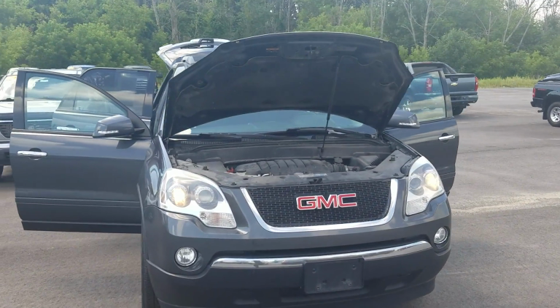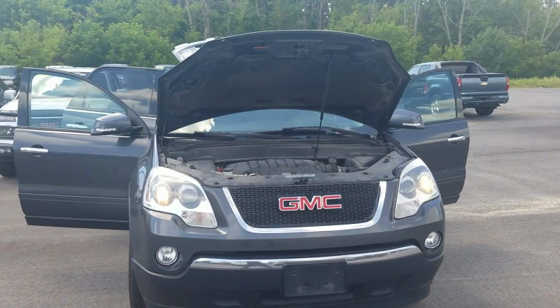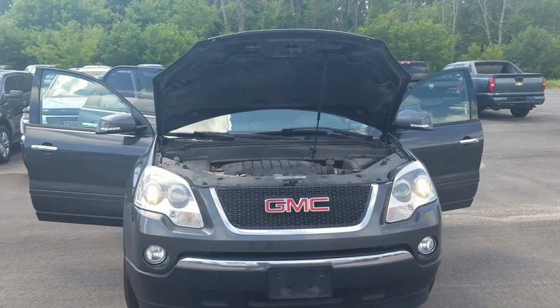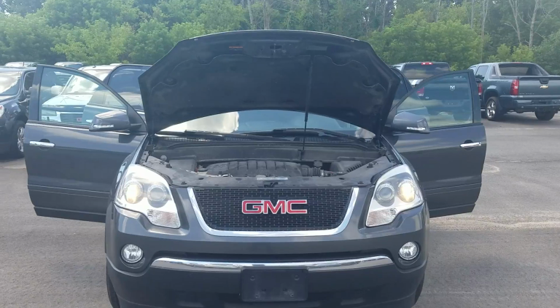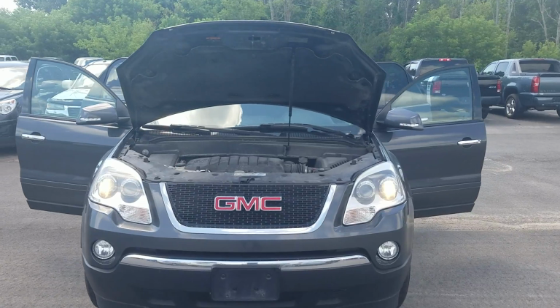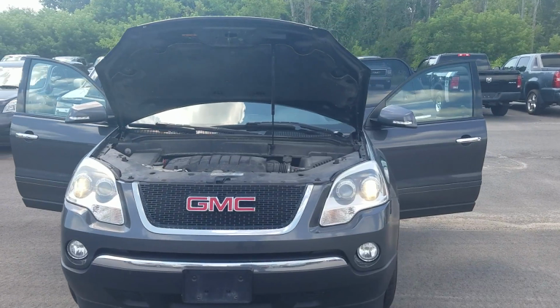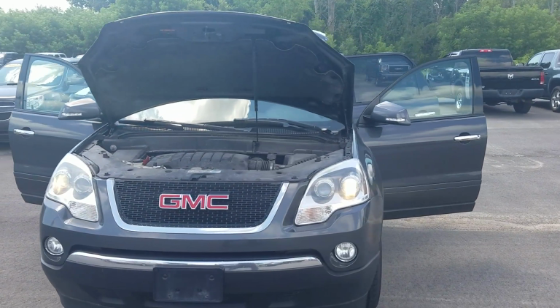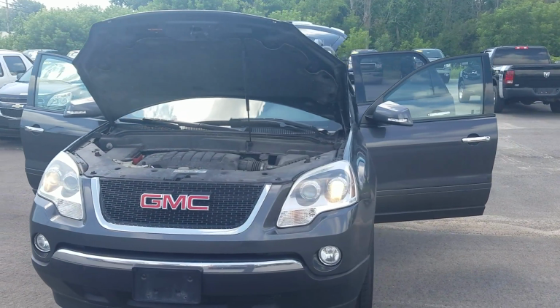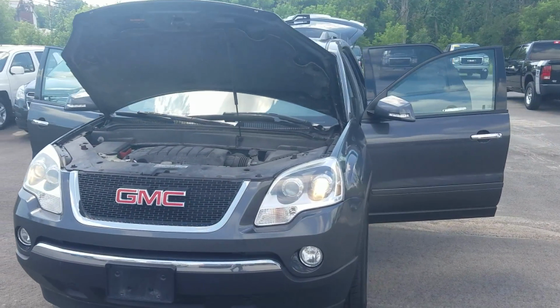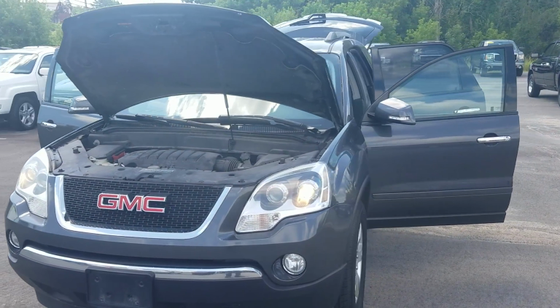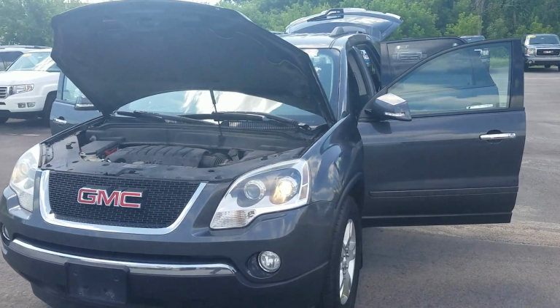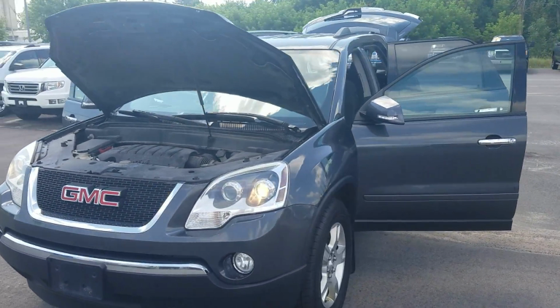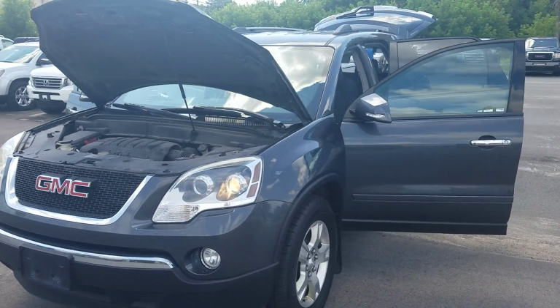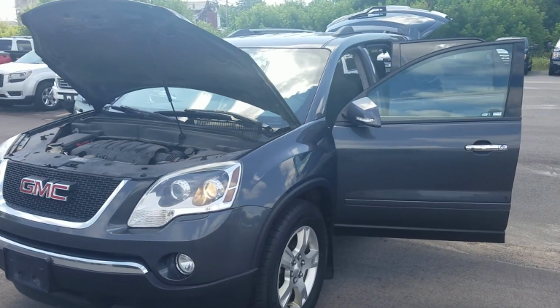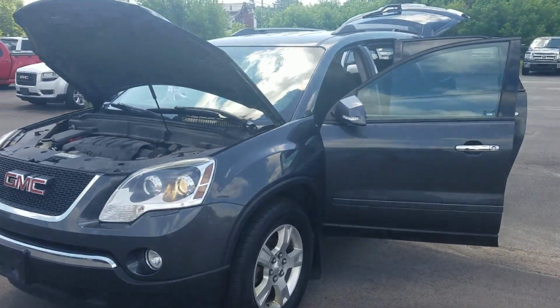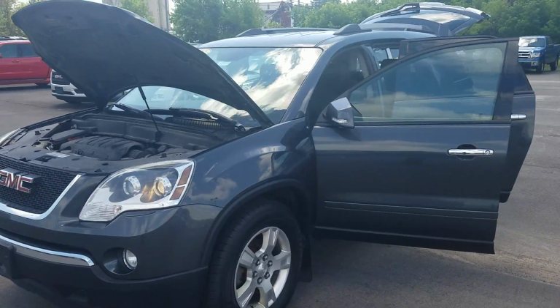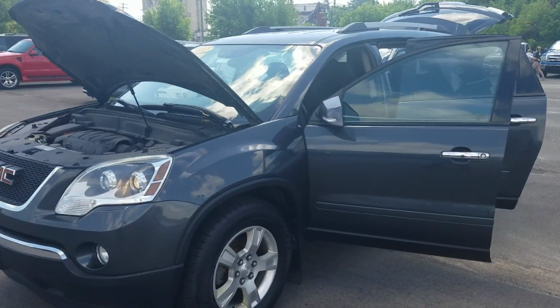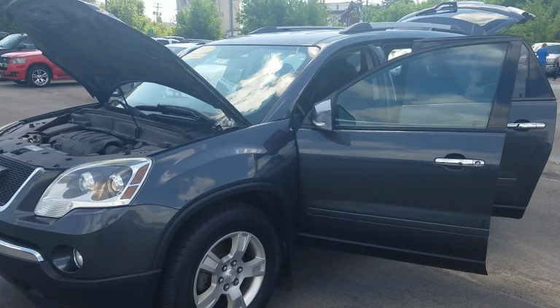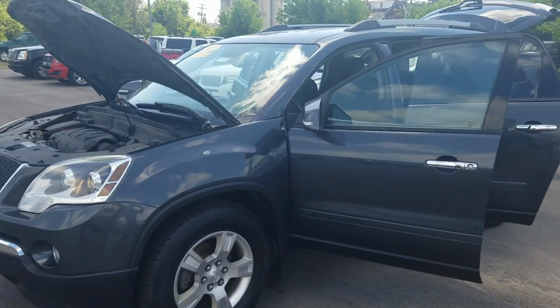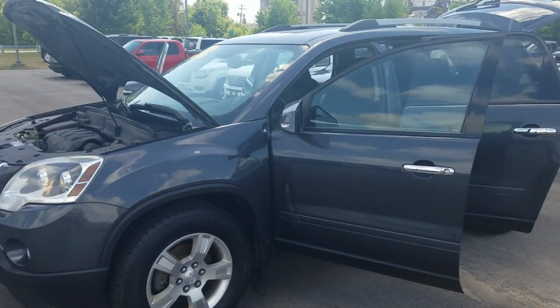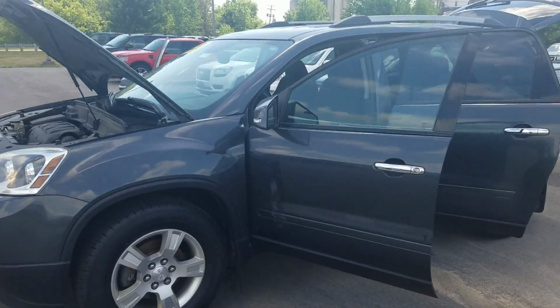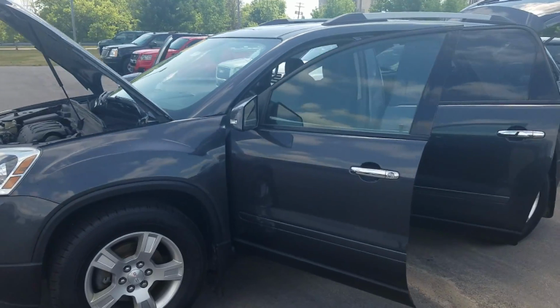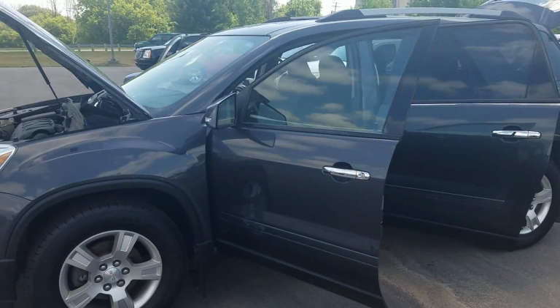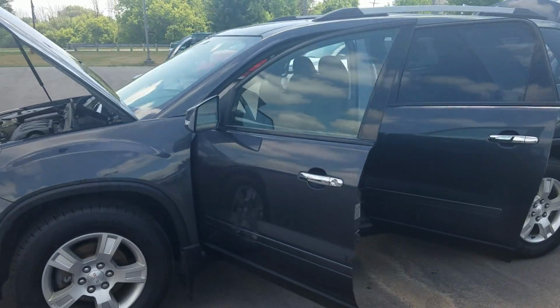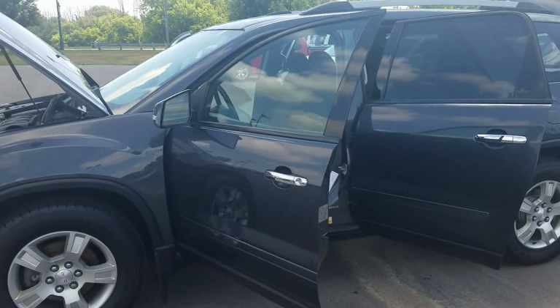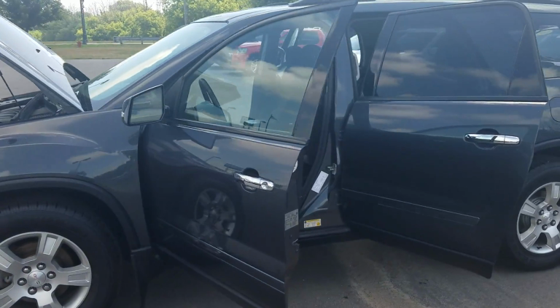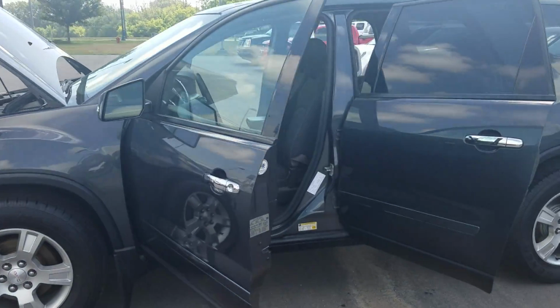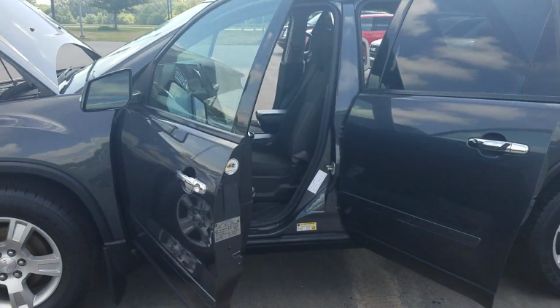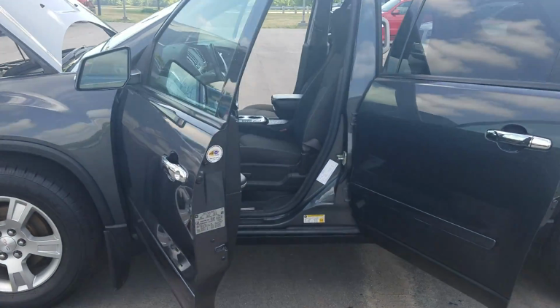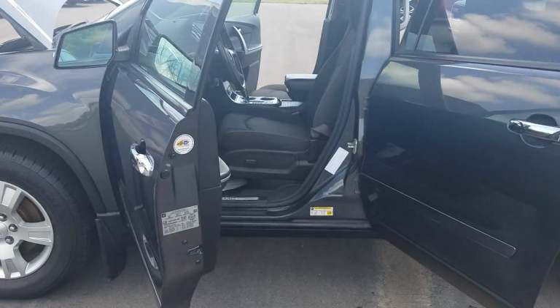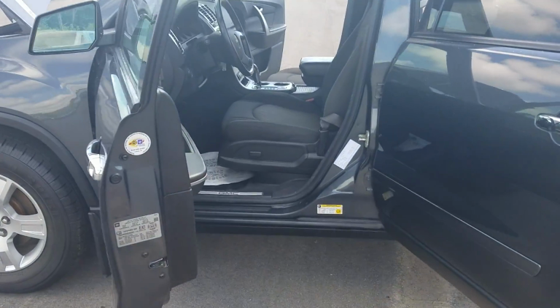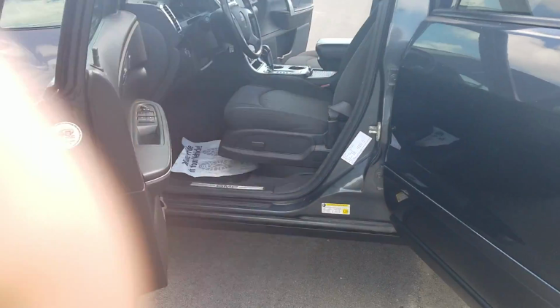I didn't really smell any cigarette smoke in there. I'm going to double check, obviously. Talk to Recon and see if it didn't work, but just focusing on the rocker panels here.